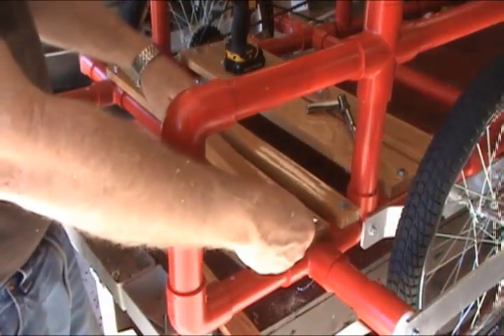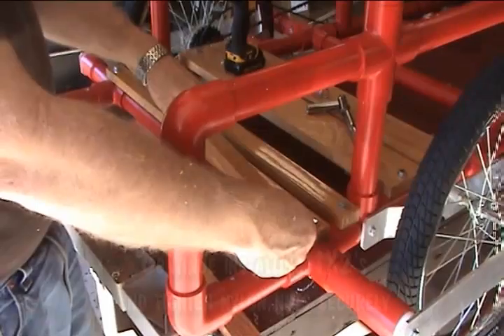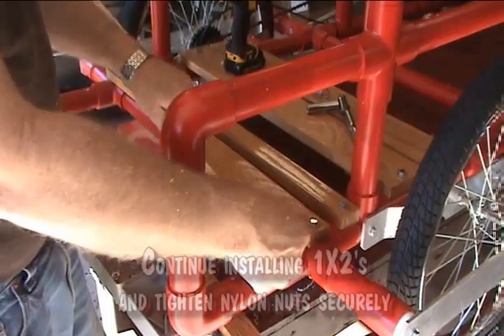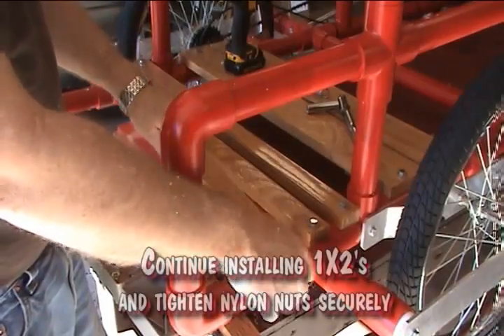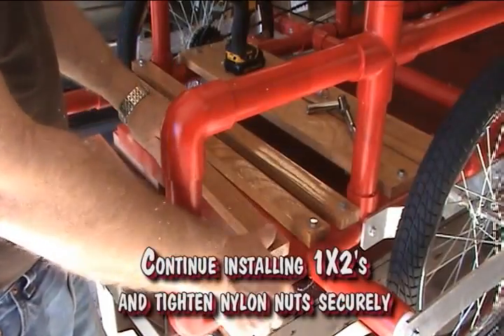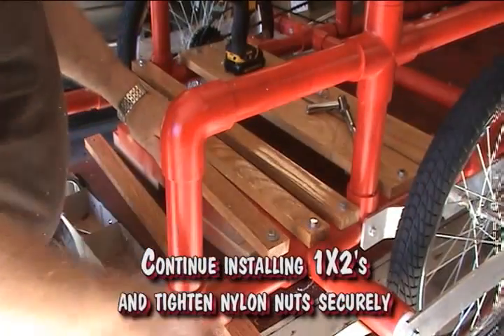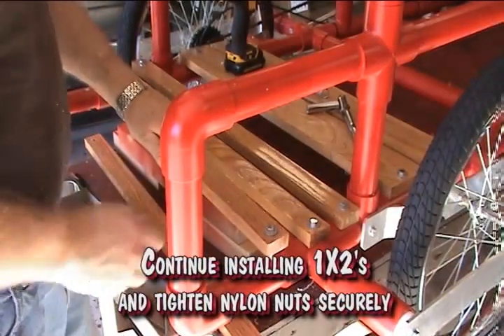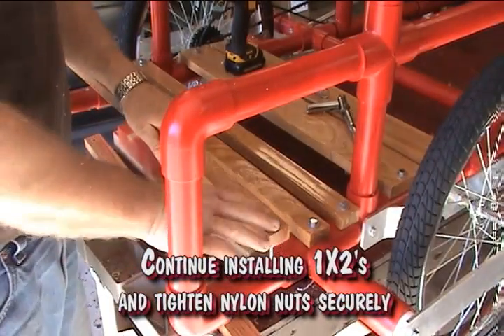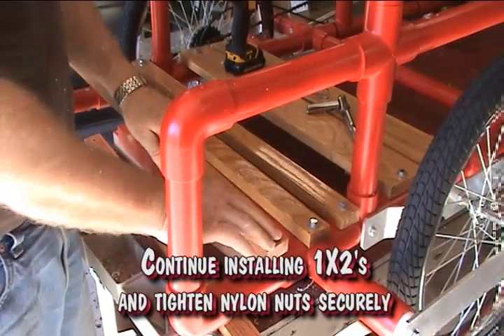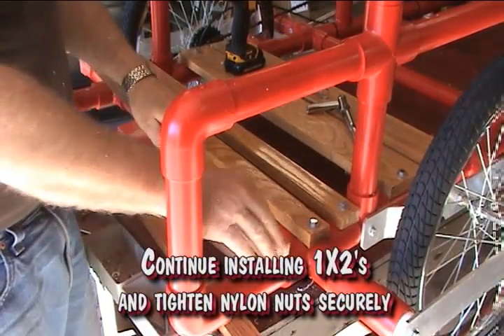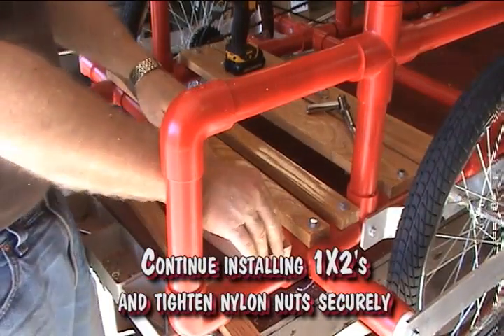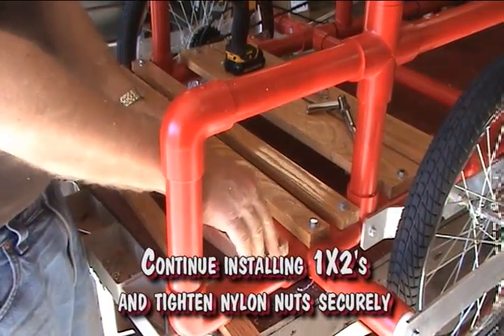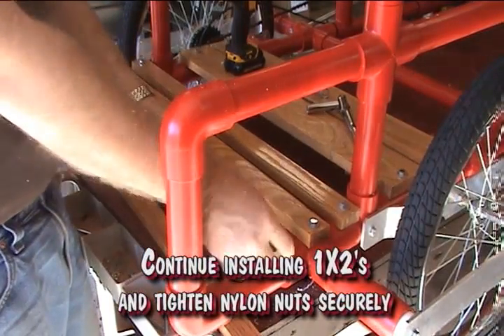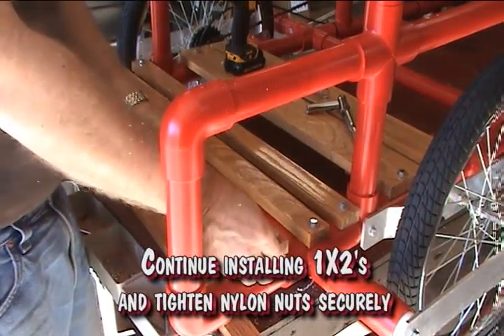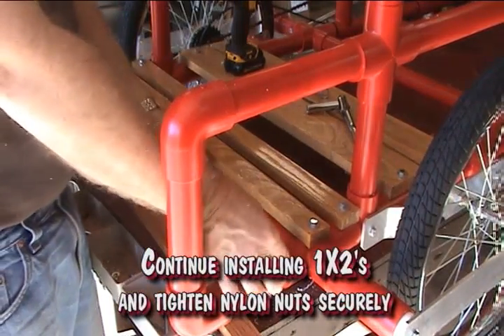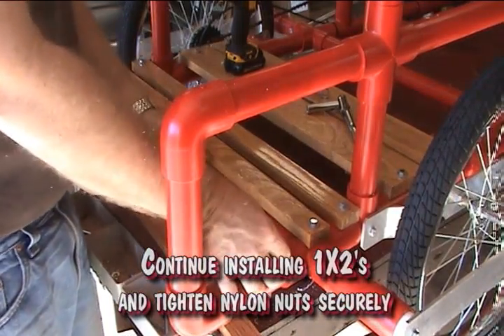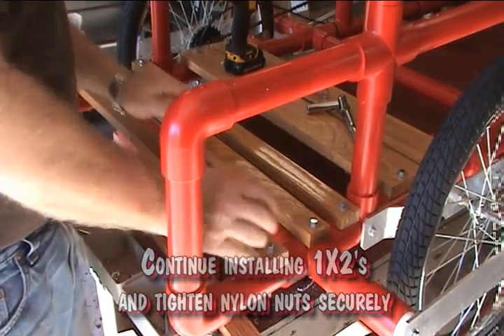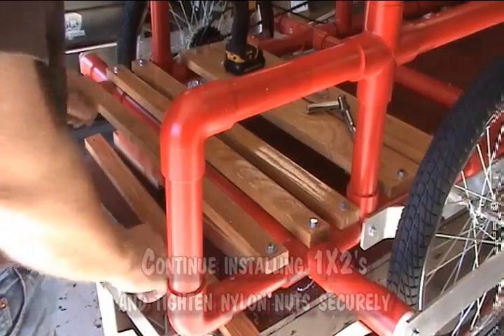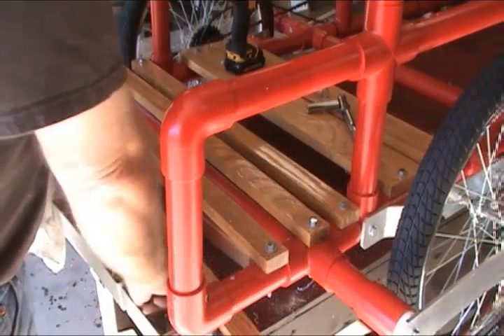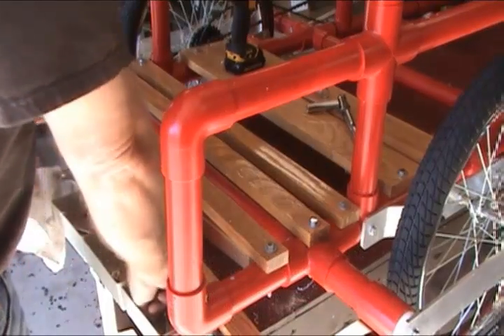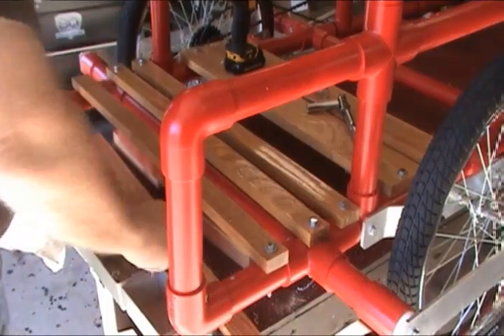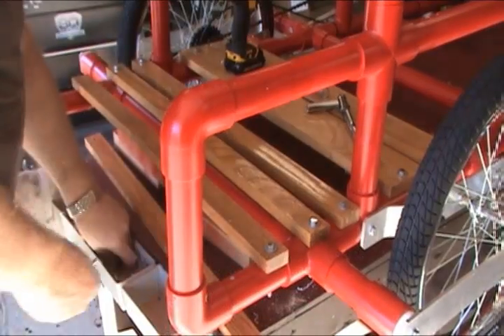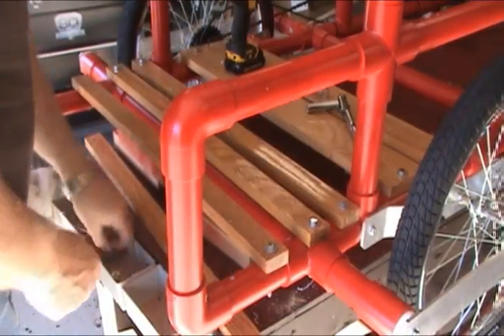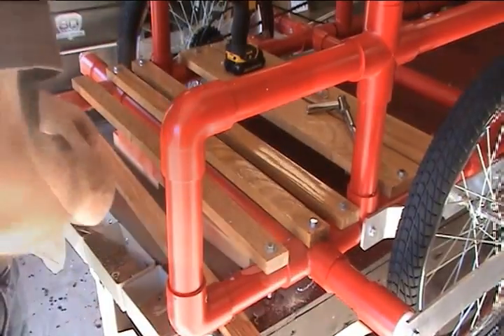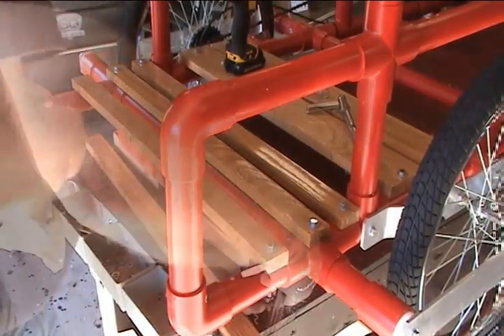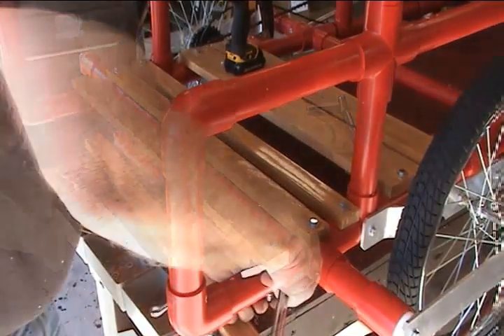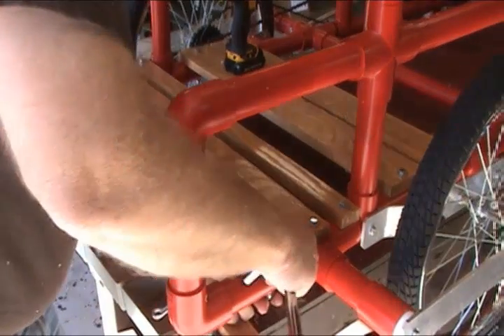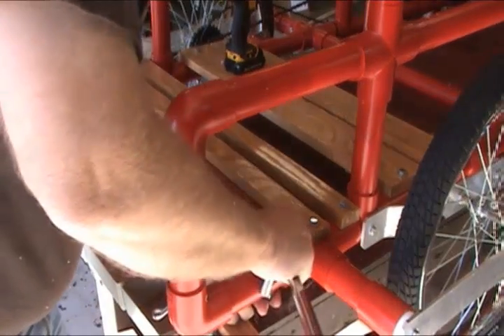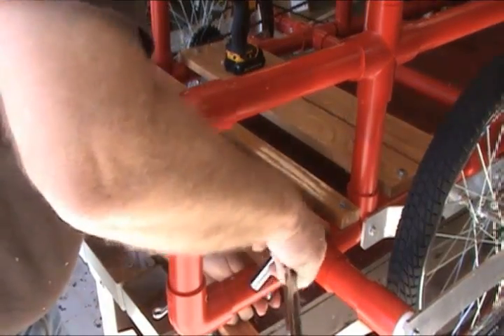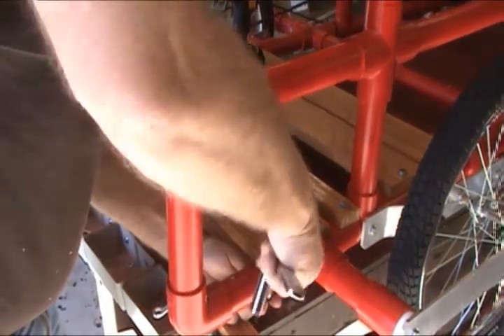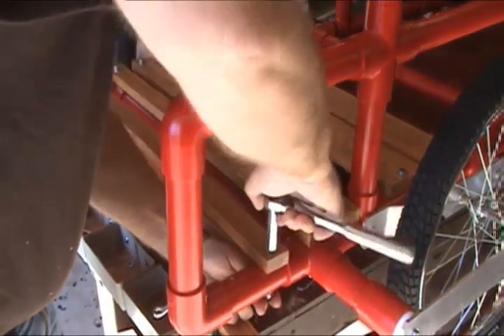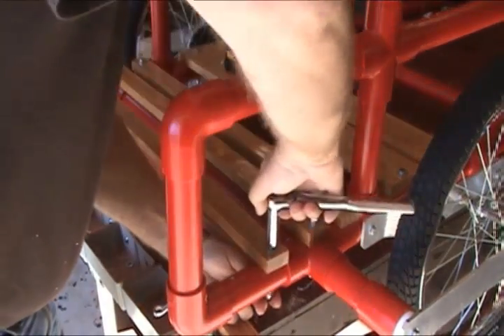Continue installing 1x2s and tighten nylon nuts securely.